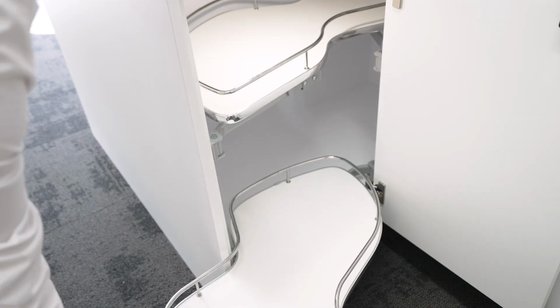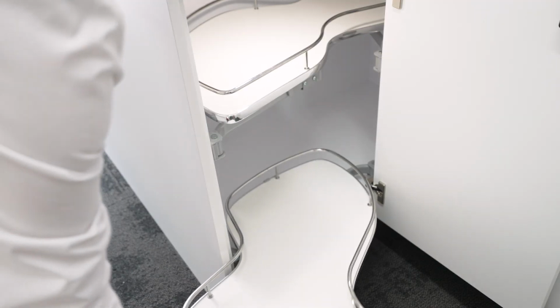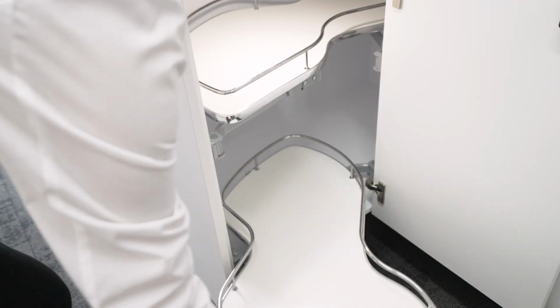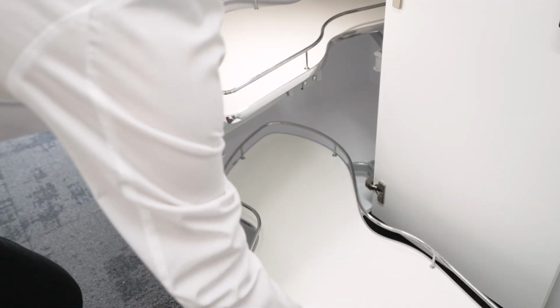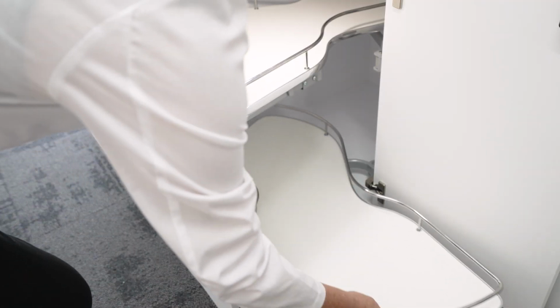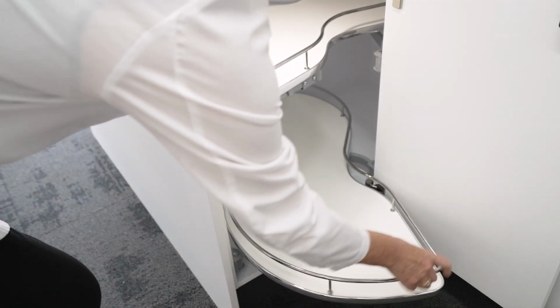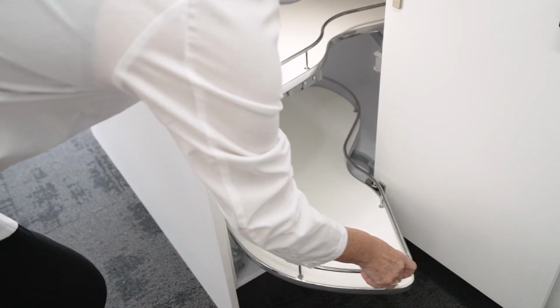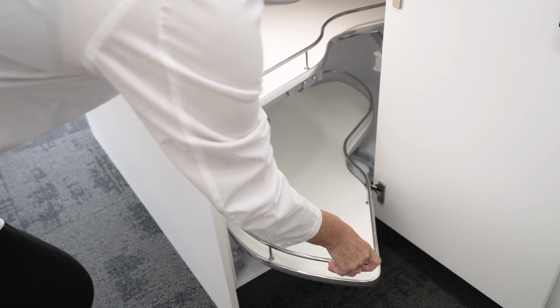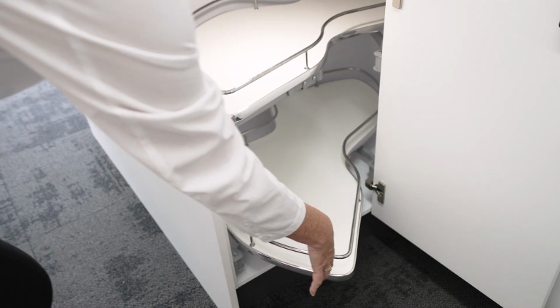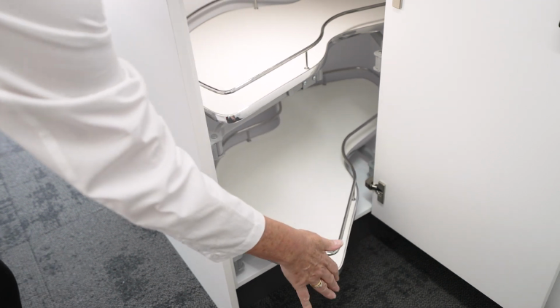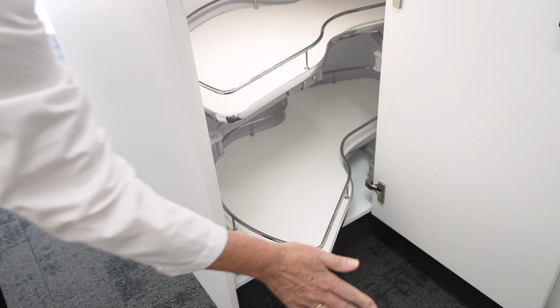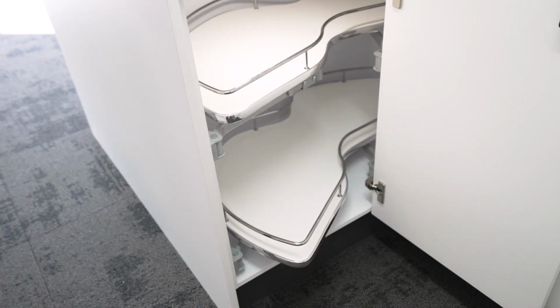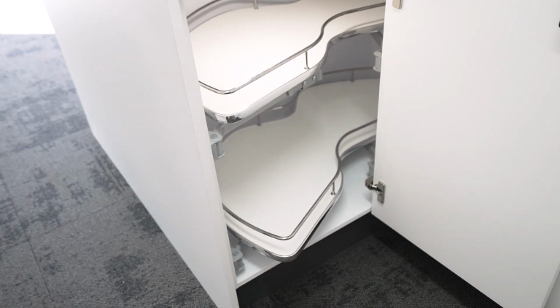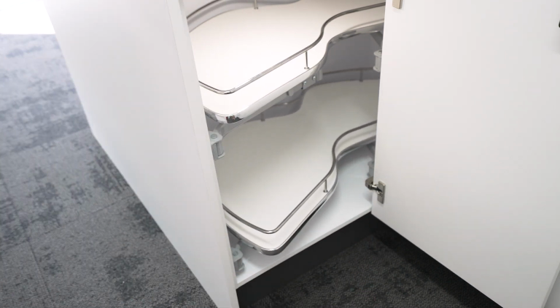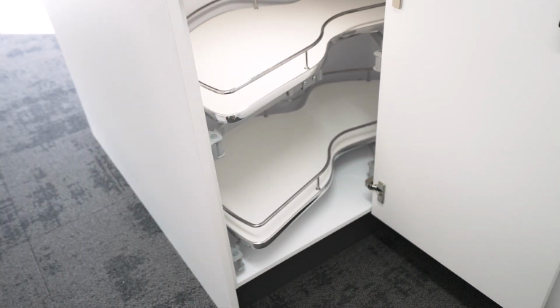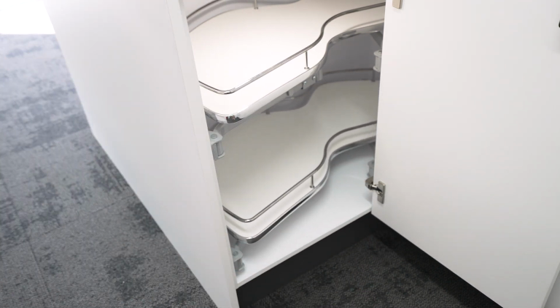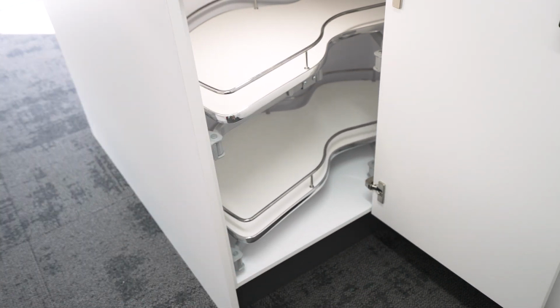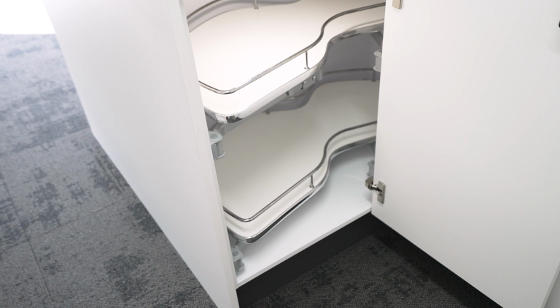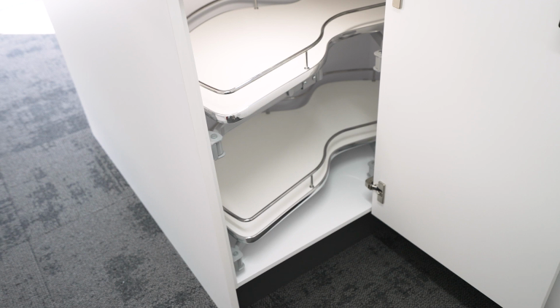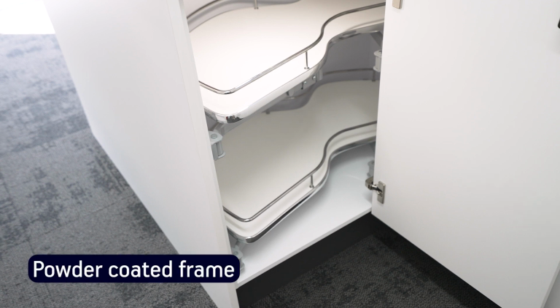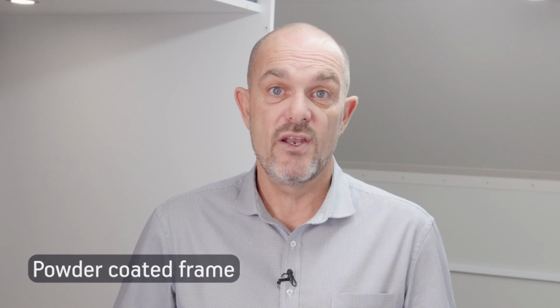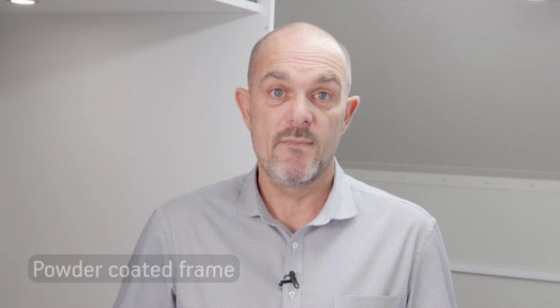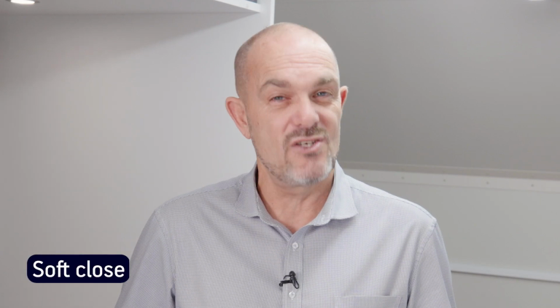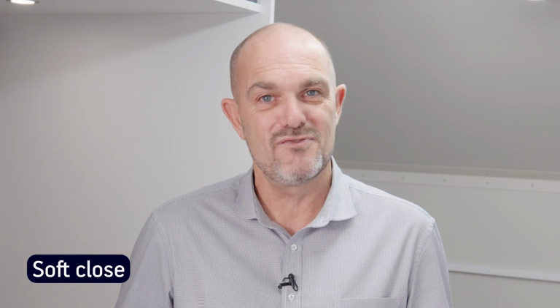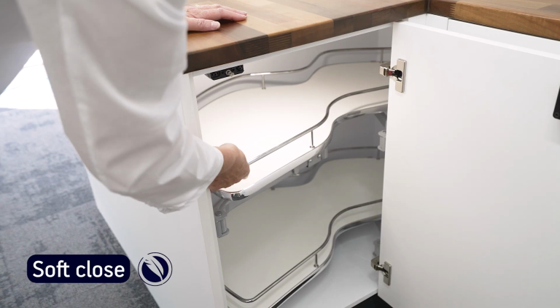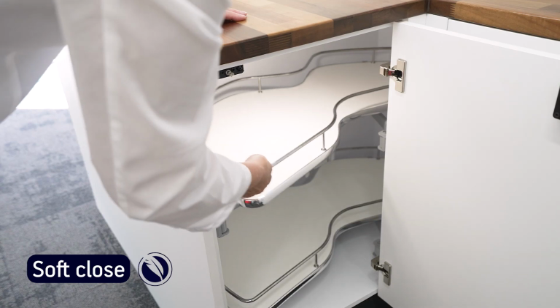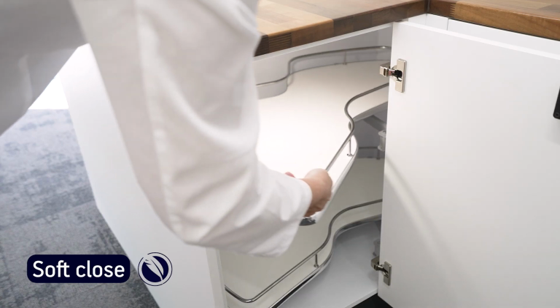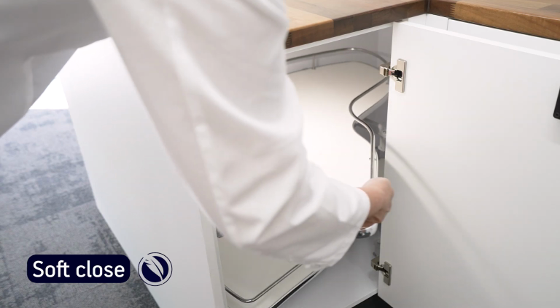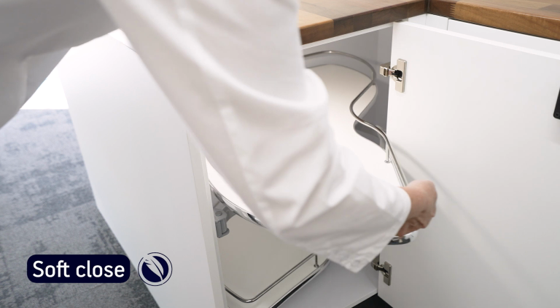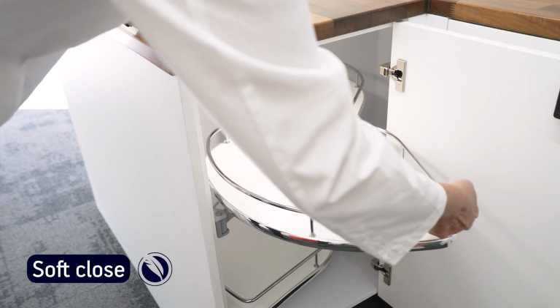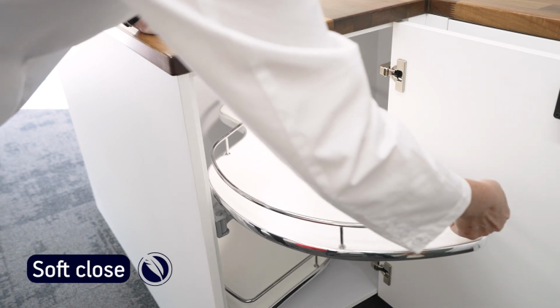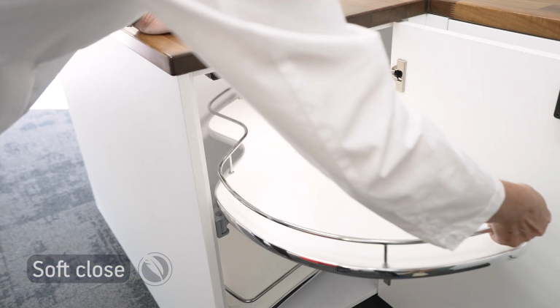The Duplo unit is one of Fit's most popular units due to its durability, quality, smooth movement, solid construction with powder coated frame and soft close function — all of this at a great price point.